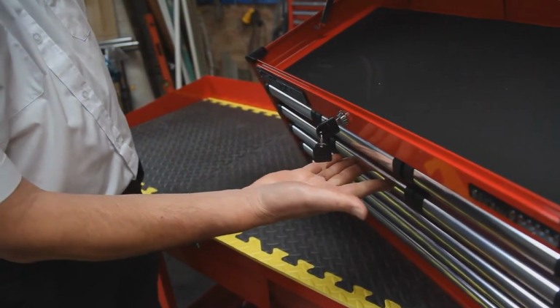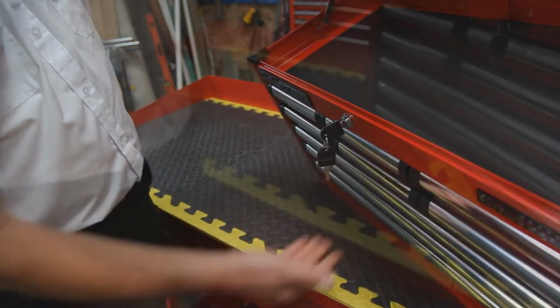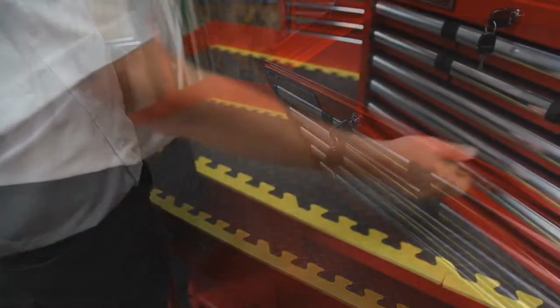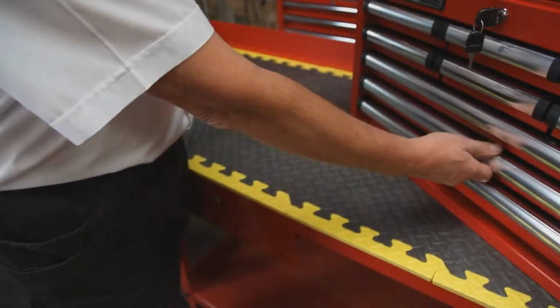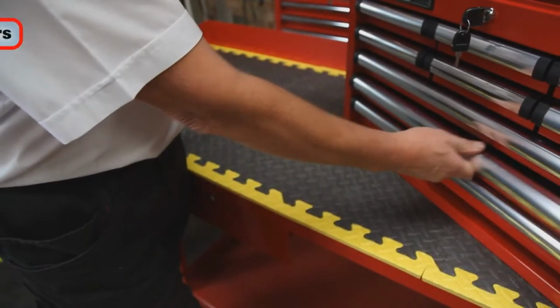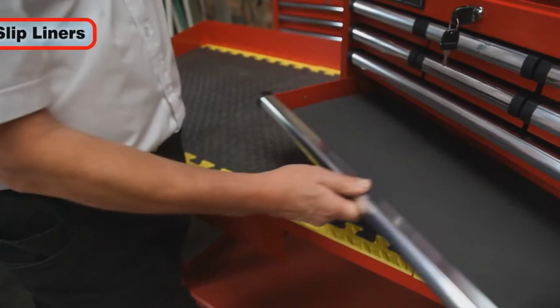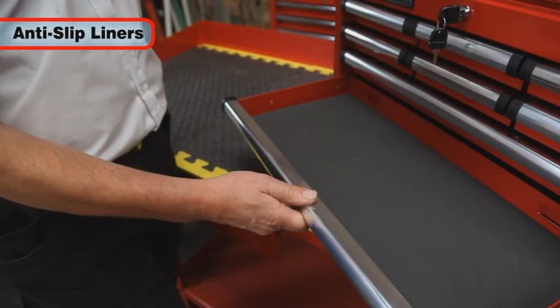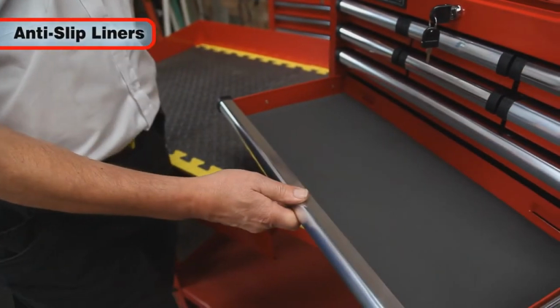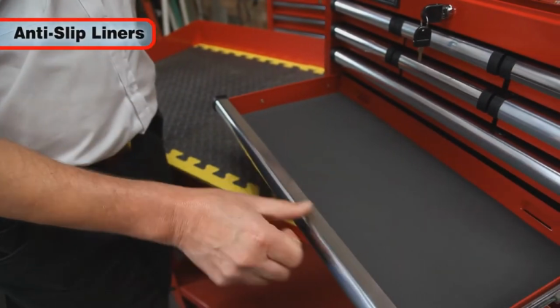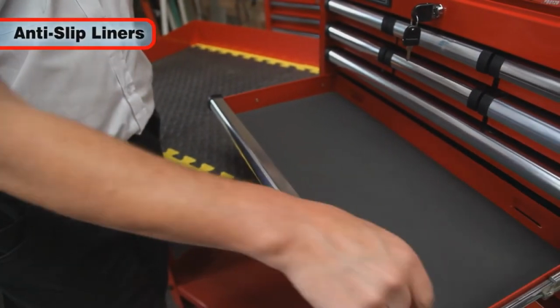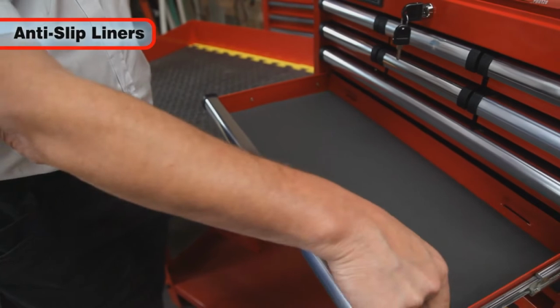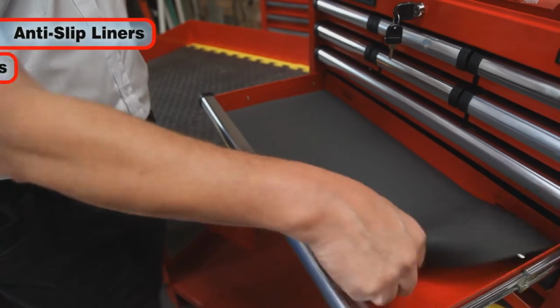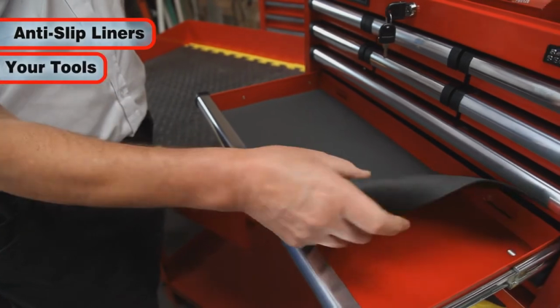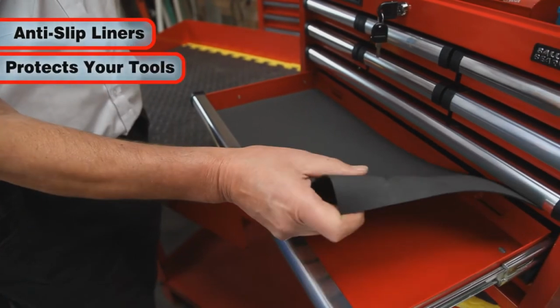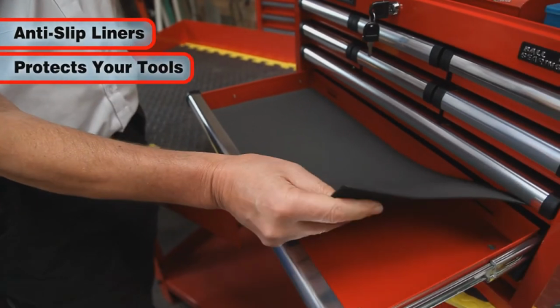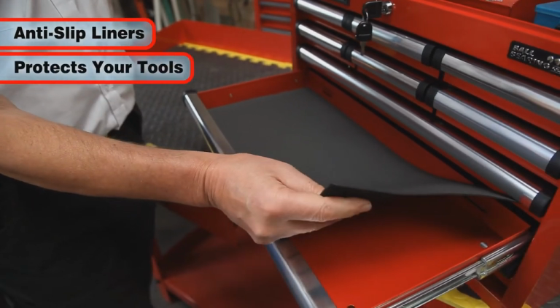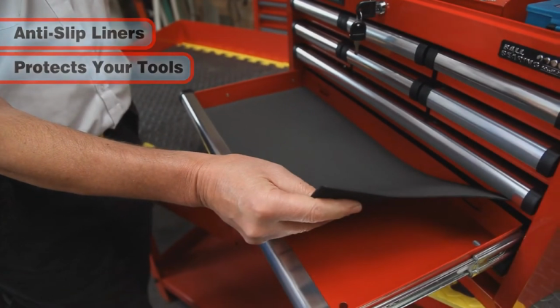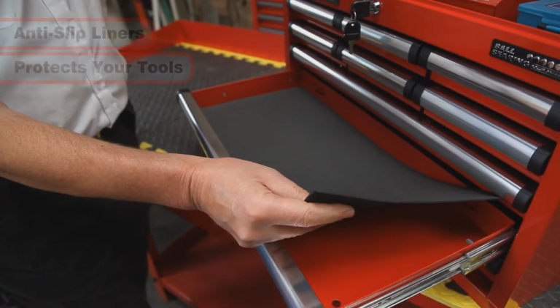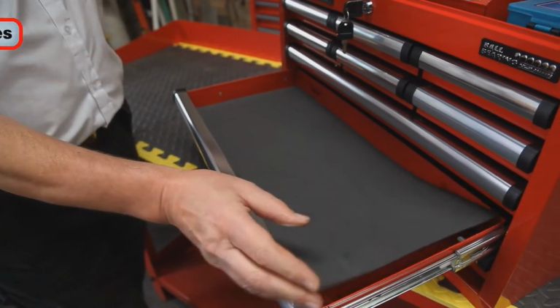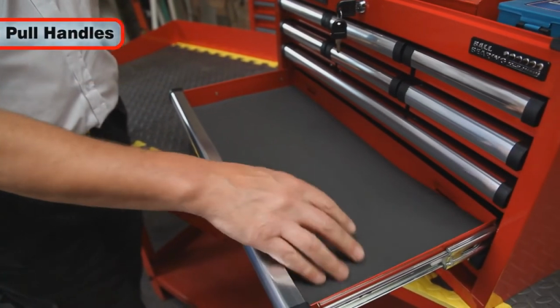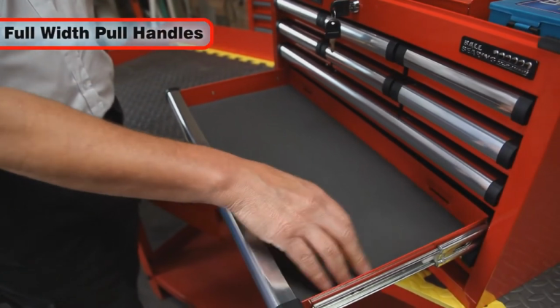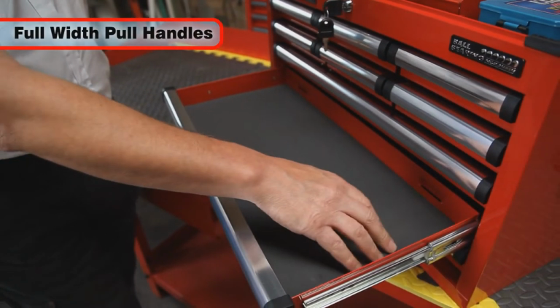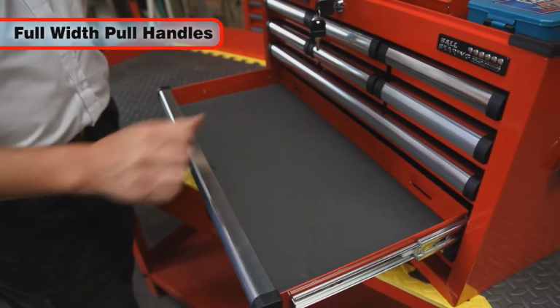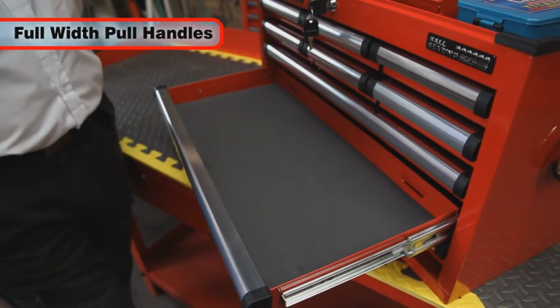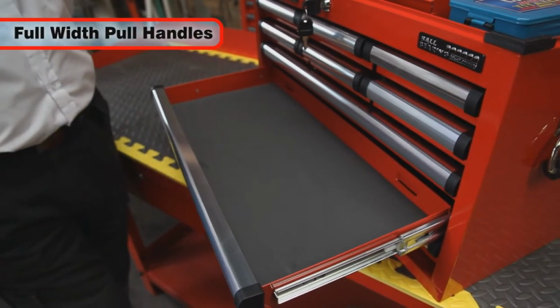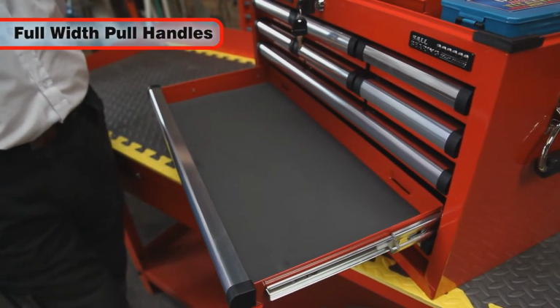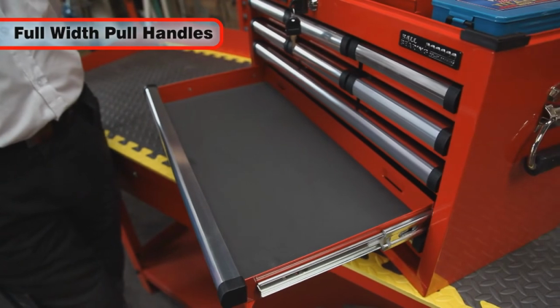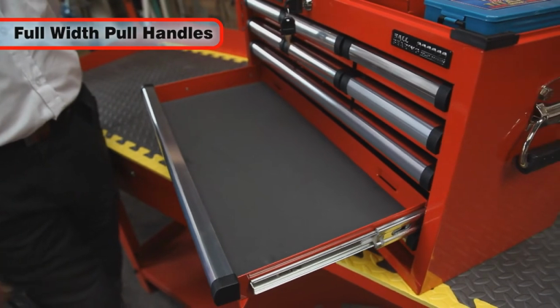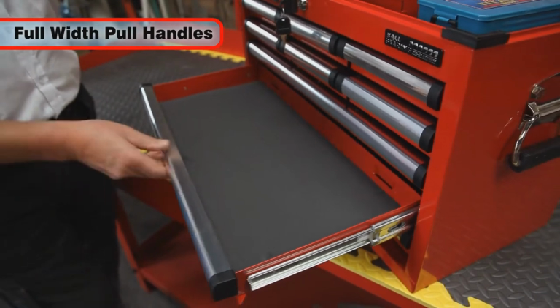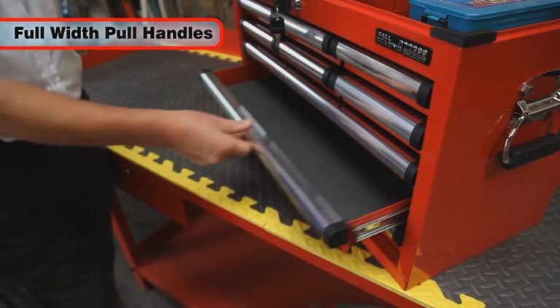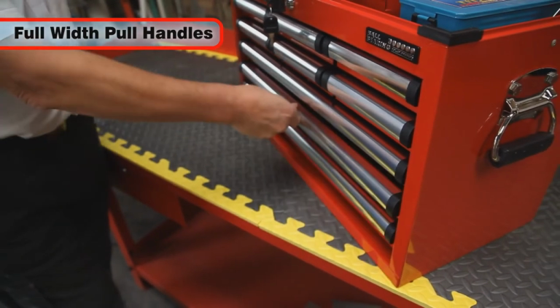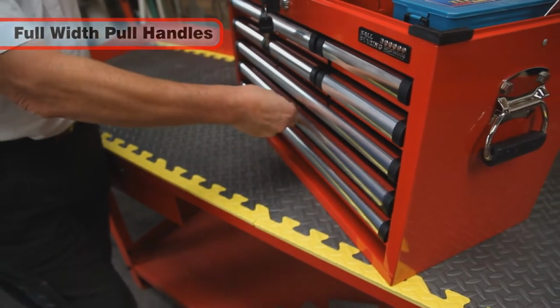Additional features also include anti-slip liners in all drawers for protecting your tools, along with full-width extra-large aluminium pull handles for easy use.